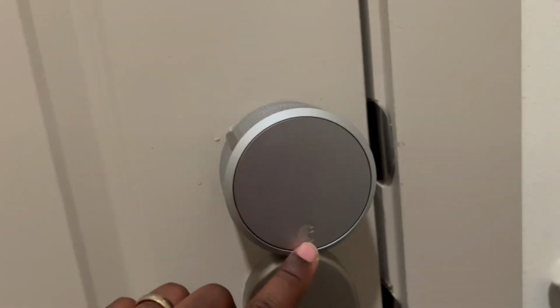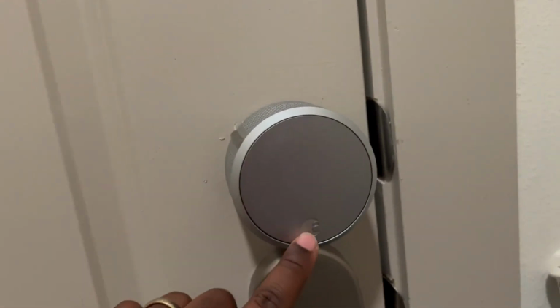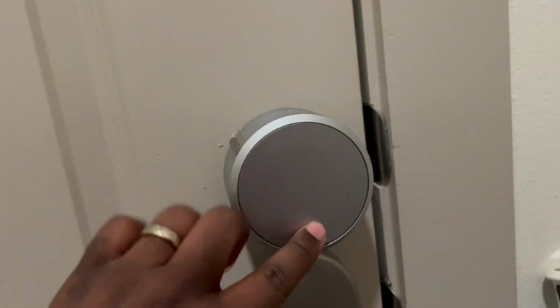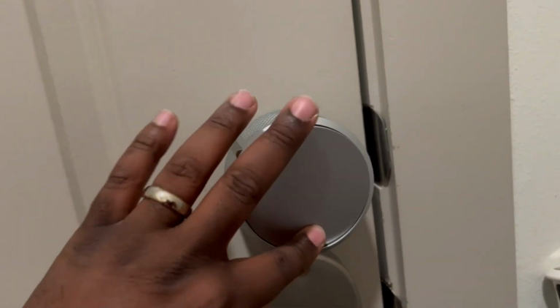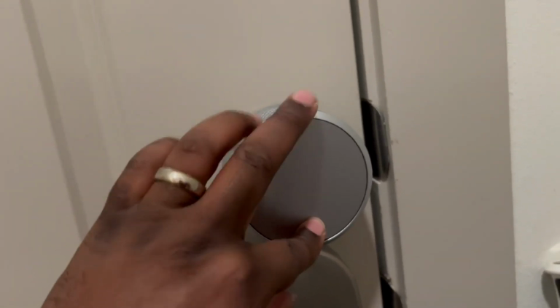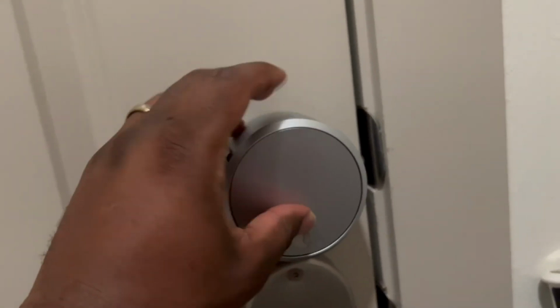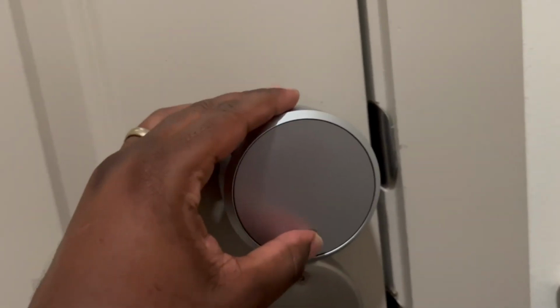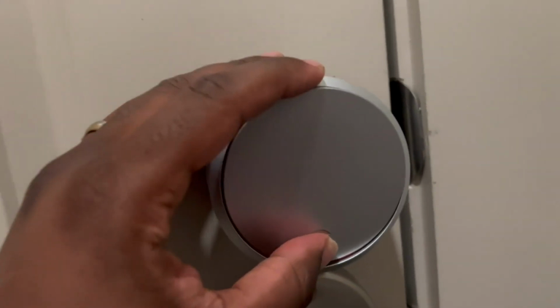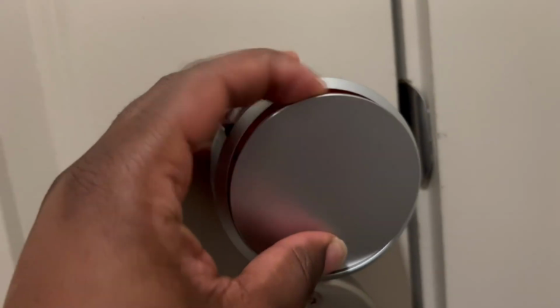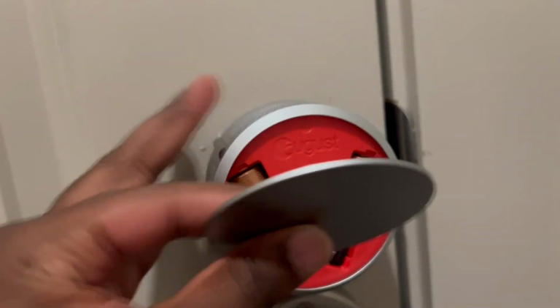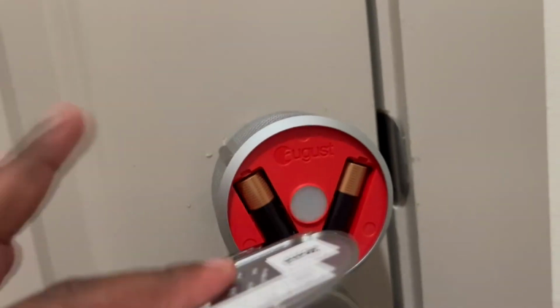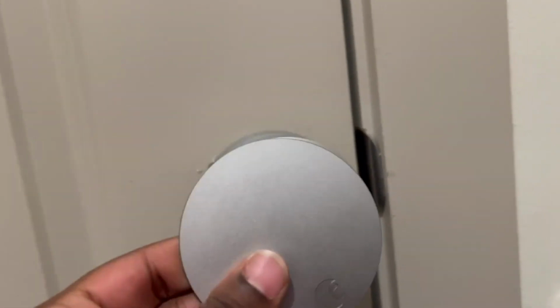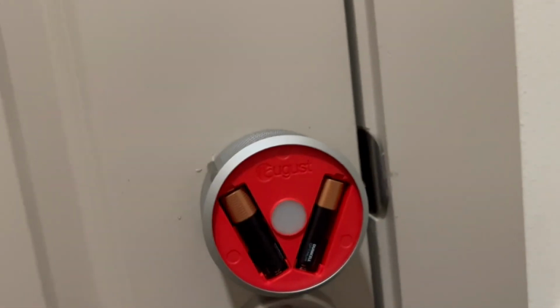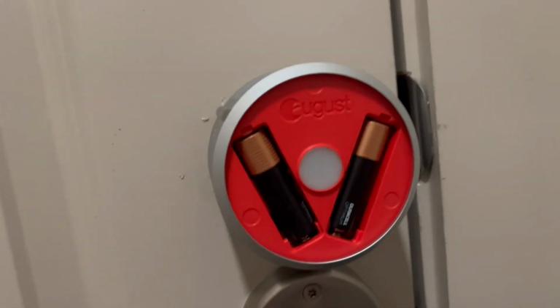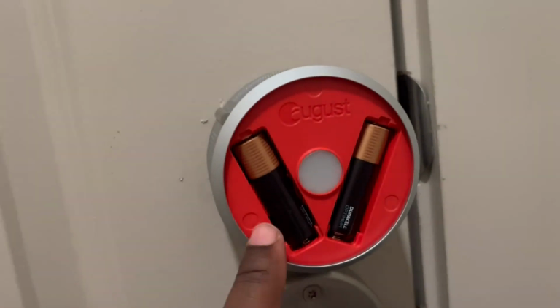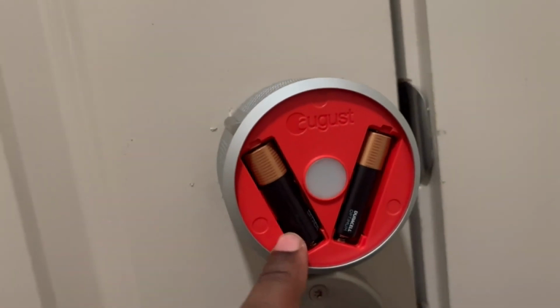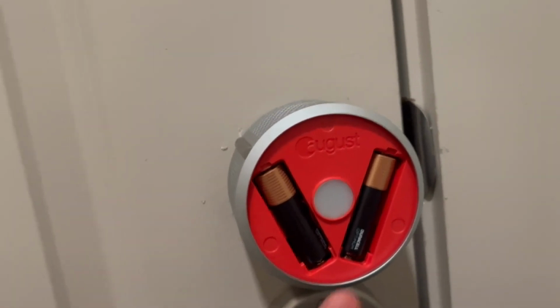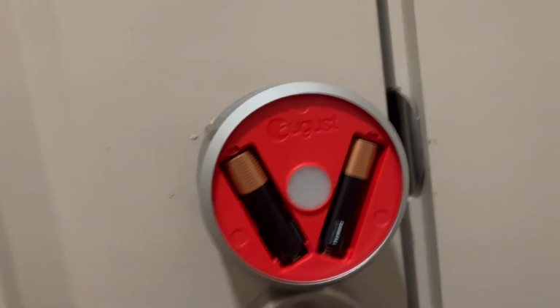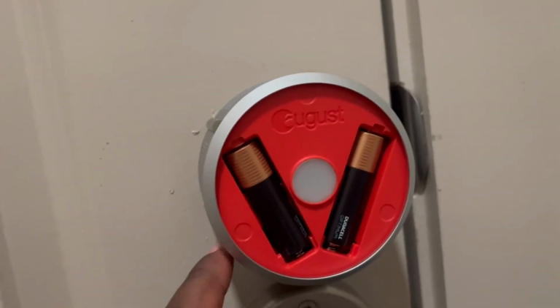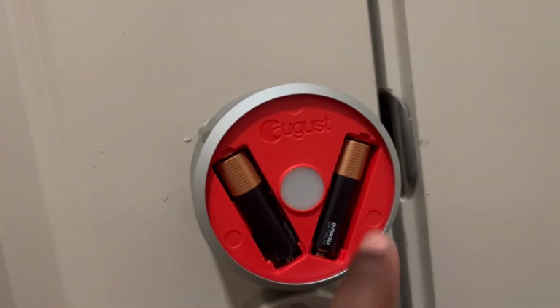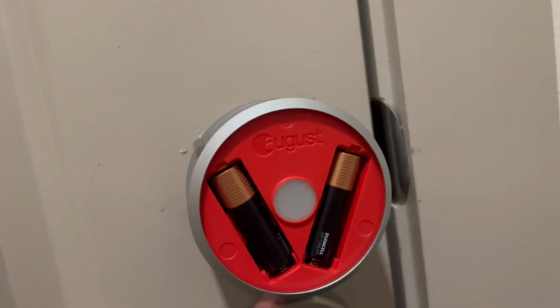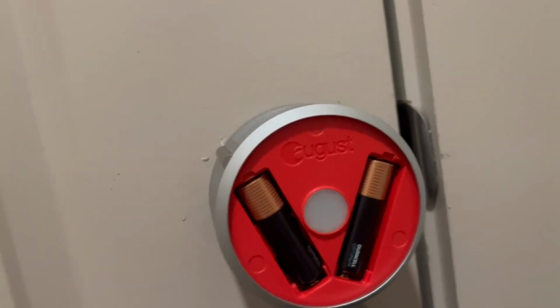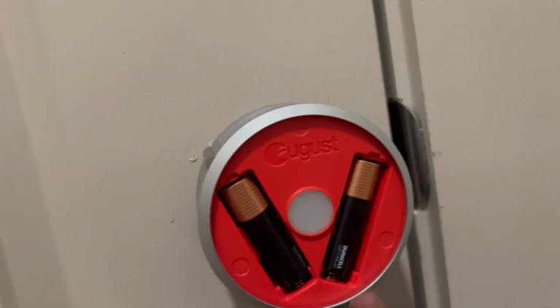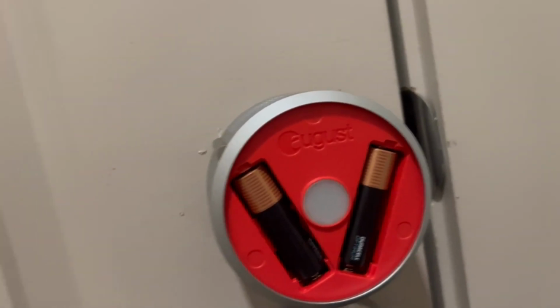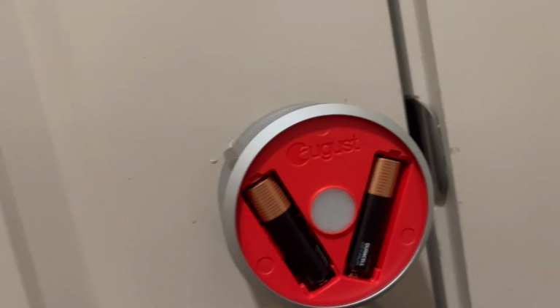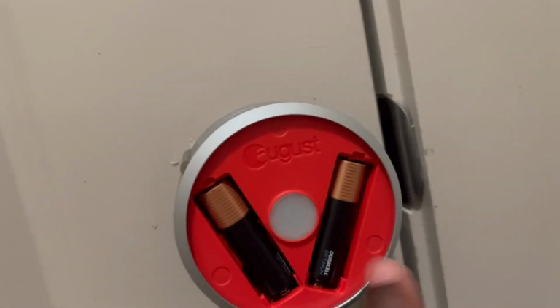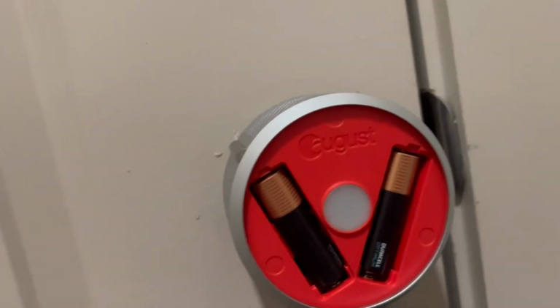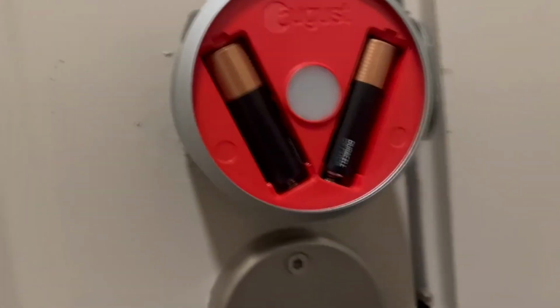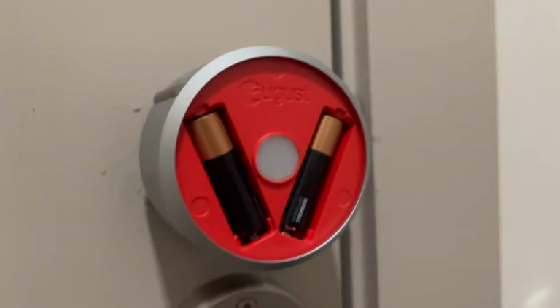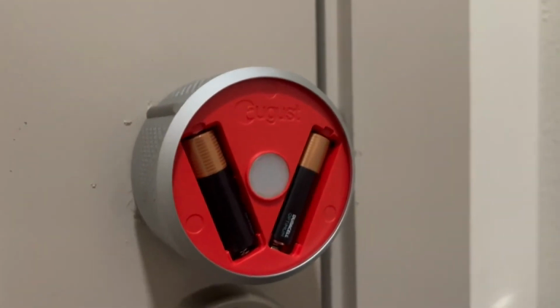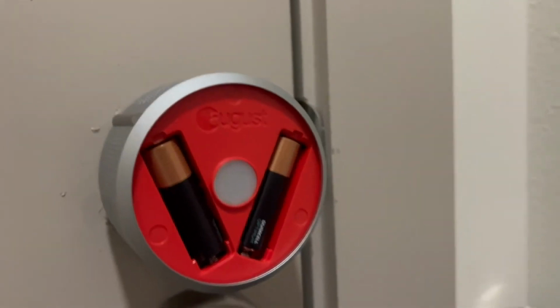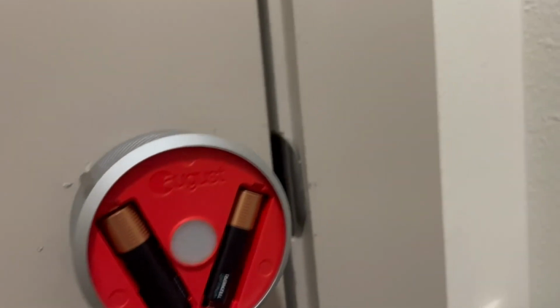For batteries, all you do is push this little button right here and this piece will come off. There are four AA batteries in here, two to each side. And that's what it looks like.